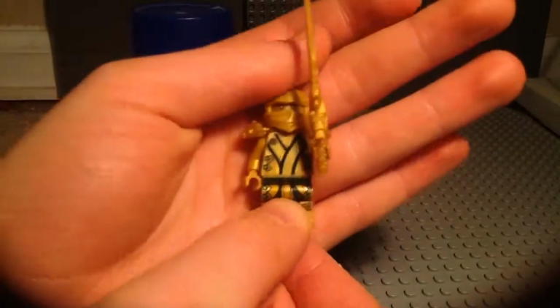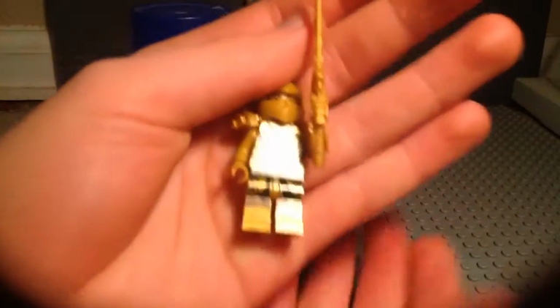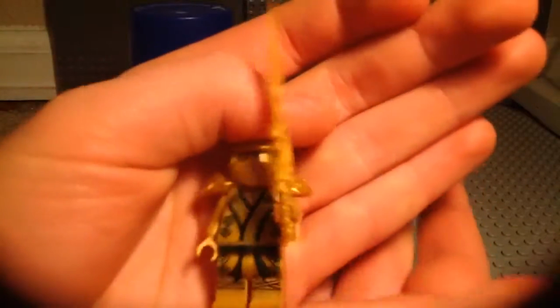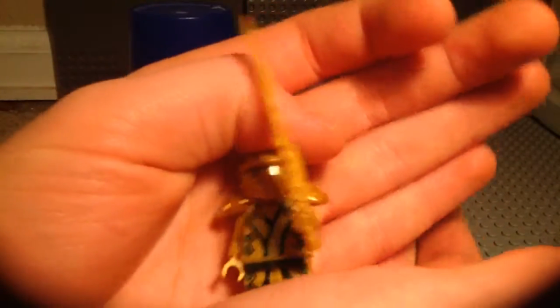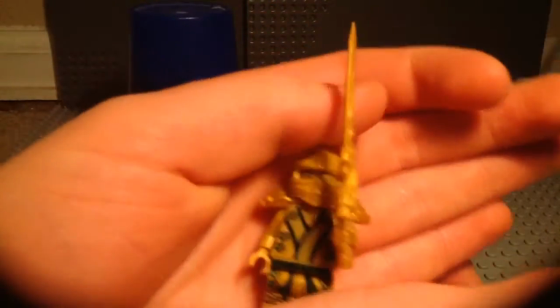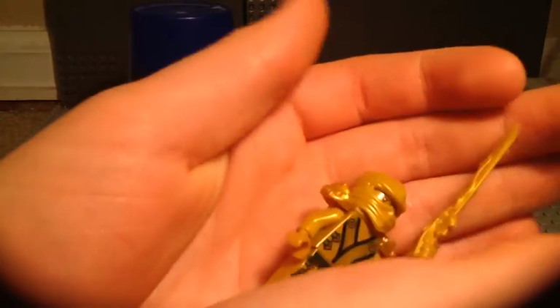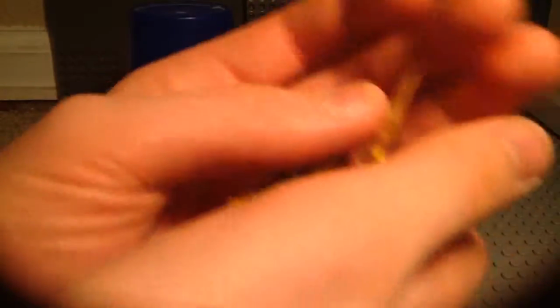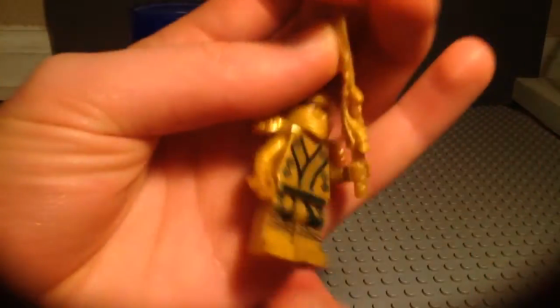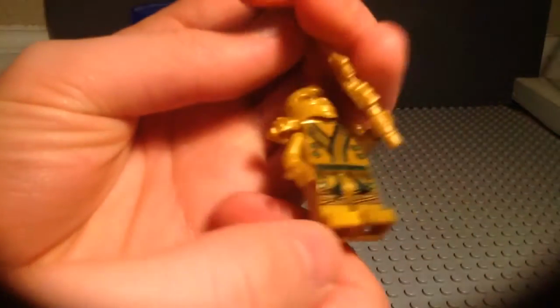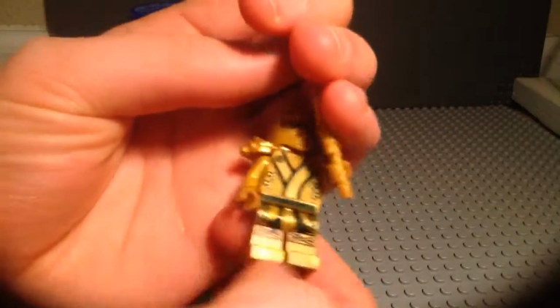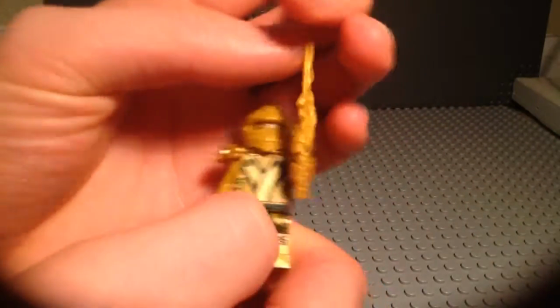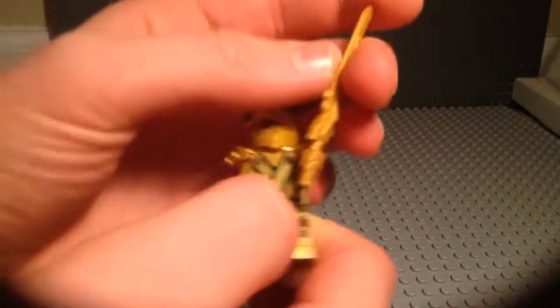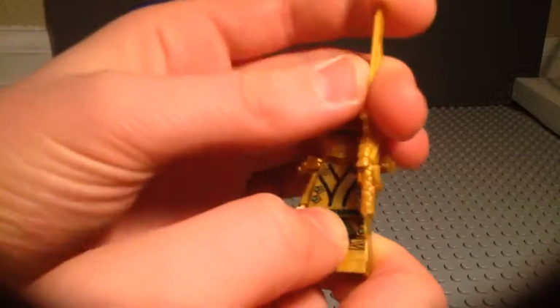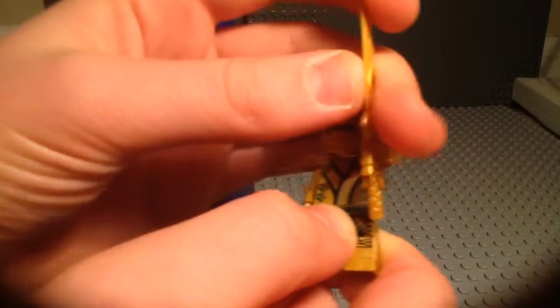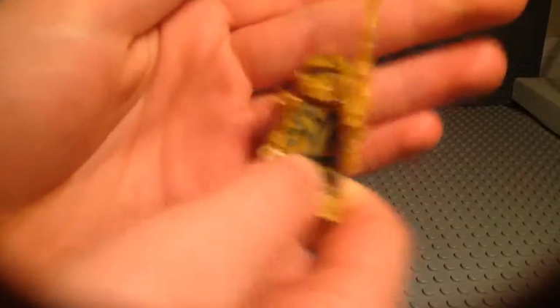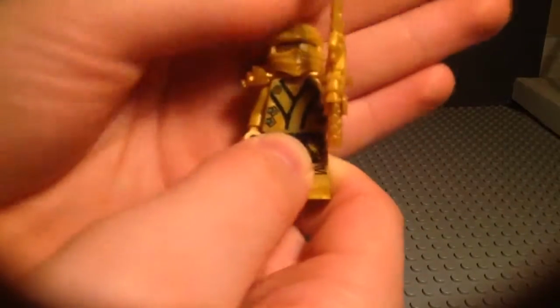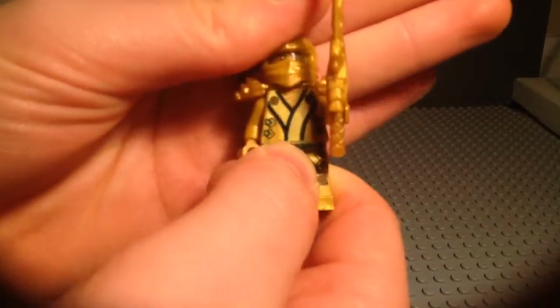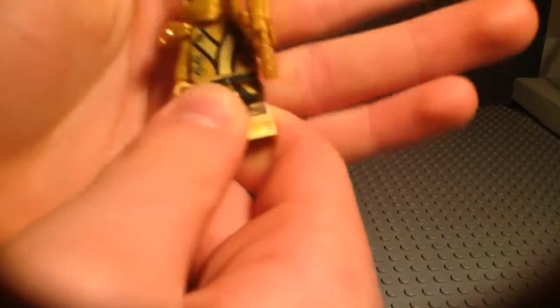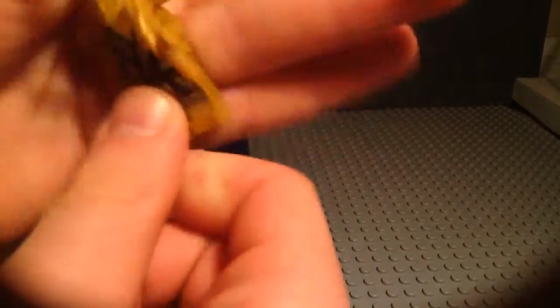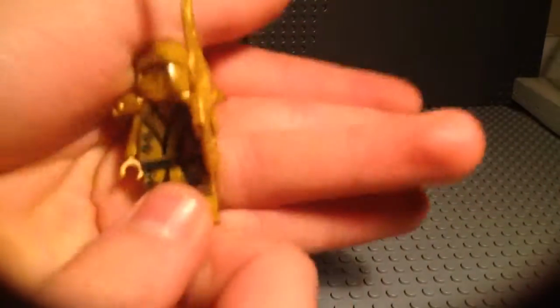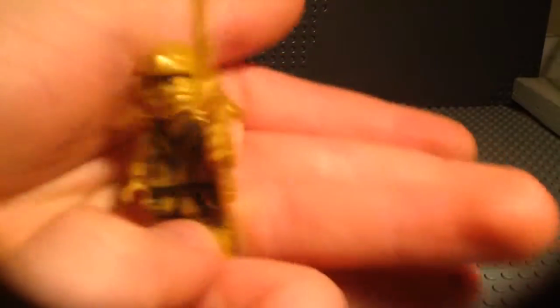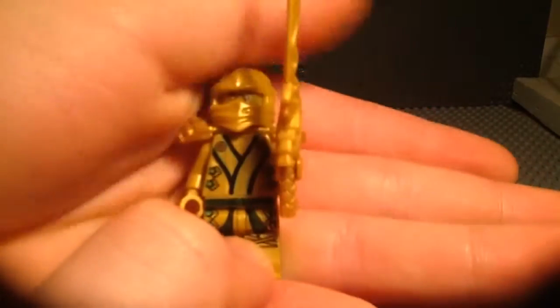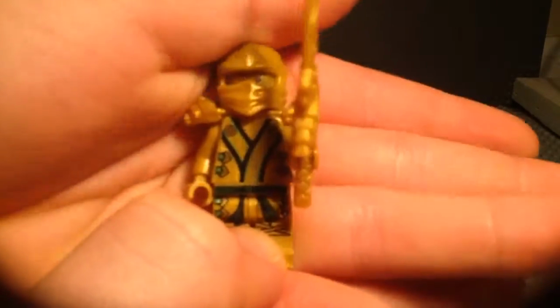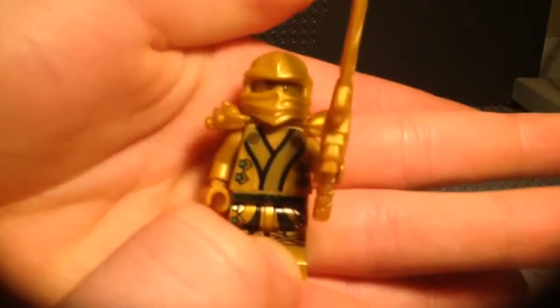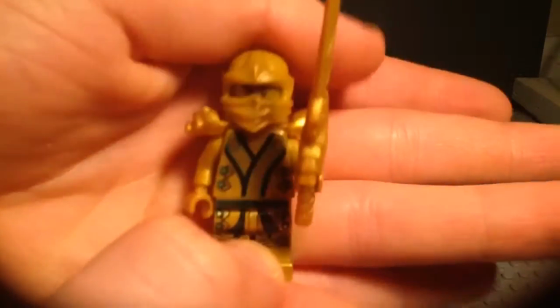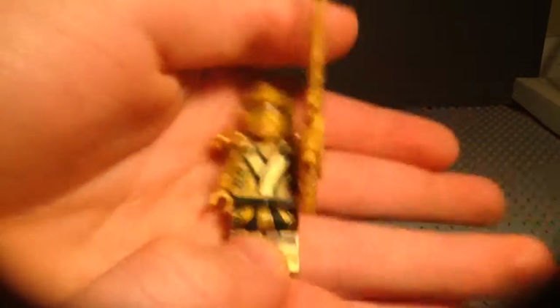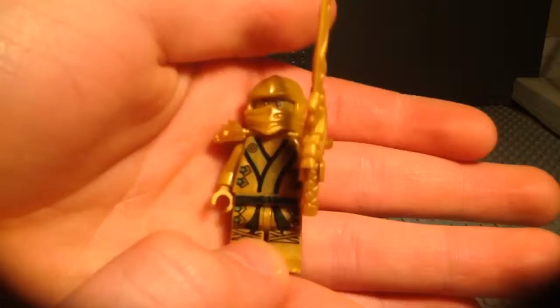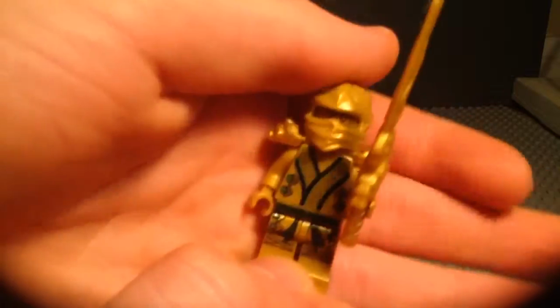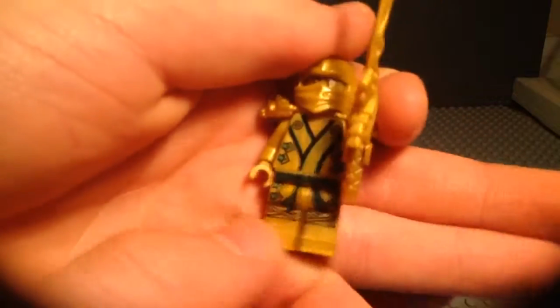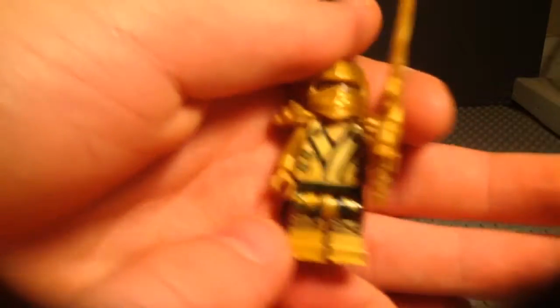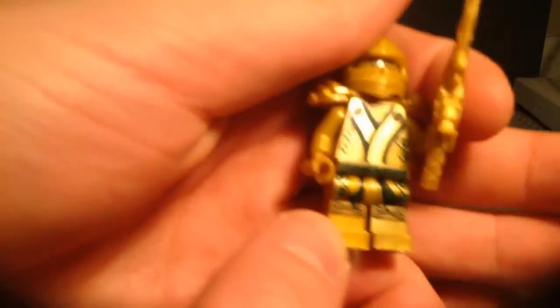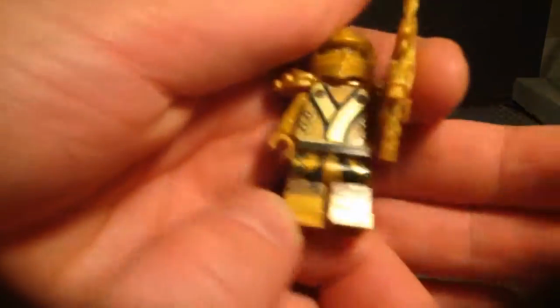Those of you that aren't very familiar with Ninjago, don't follow it too much, you may ask yourself: wasn't Lloyd the Green Ninja? Yes, he was. And he was also the Golden Ninja for just a short period of time.